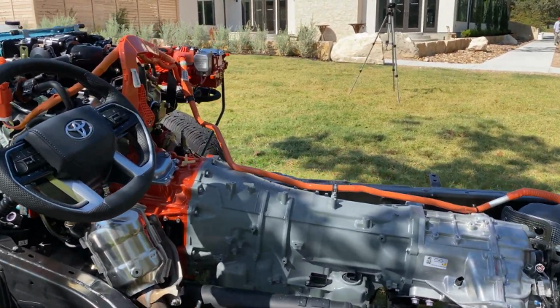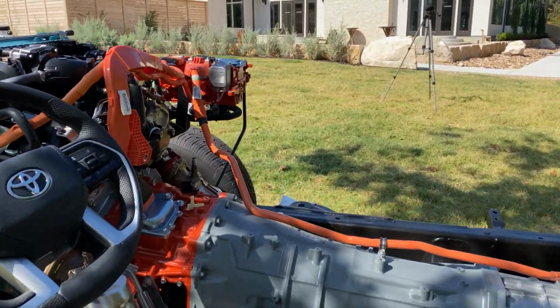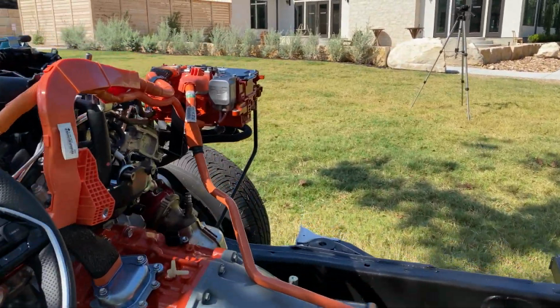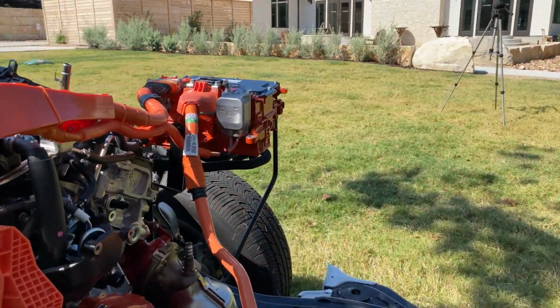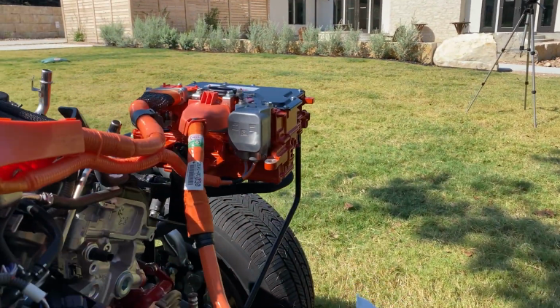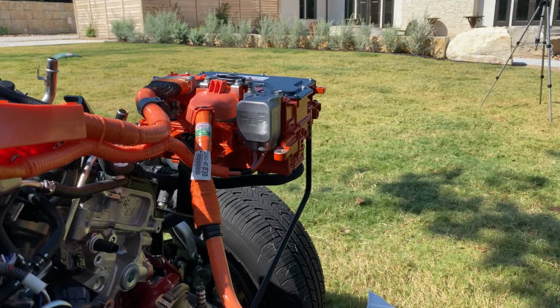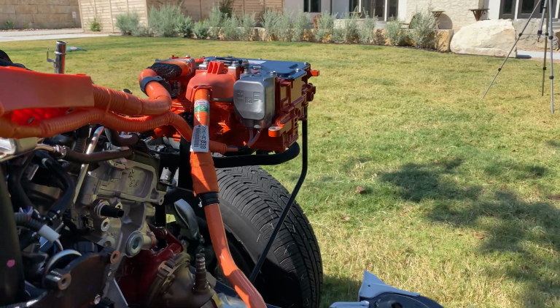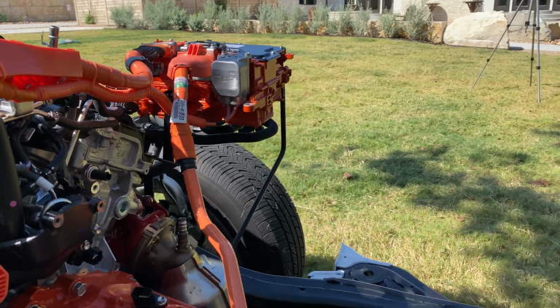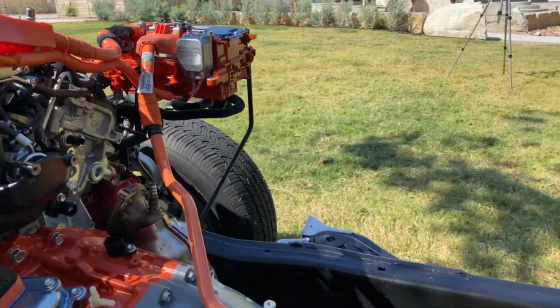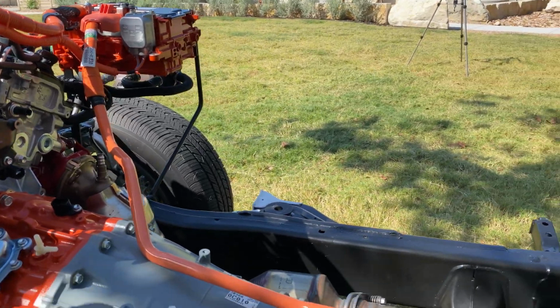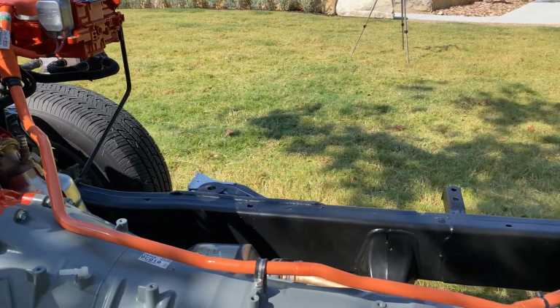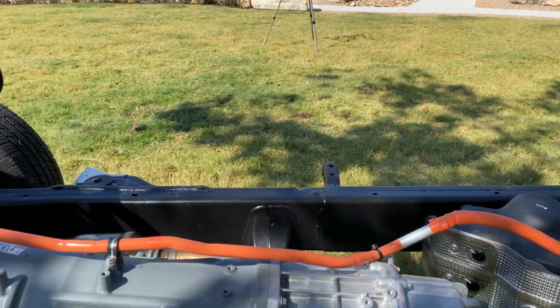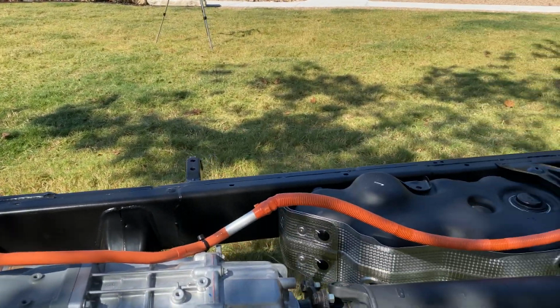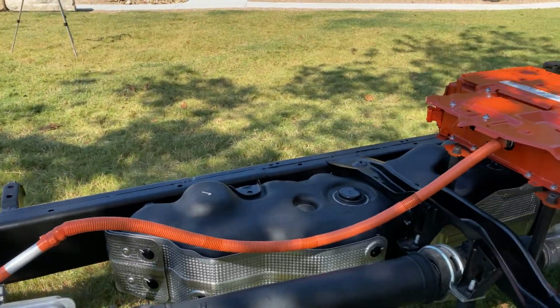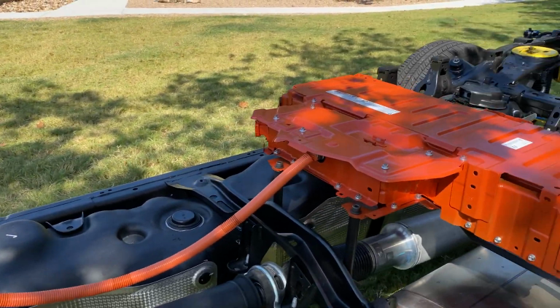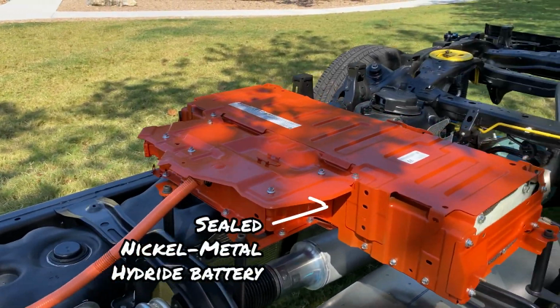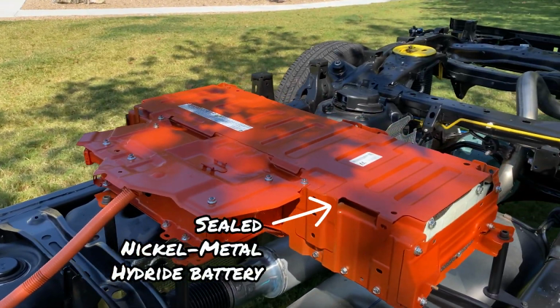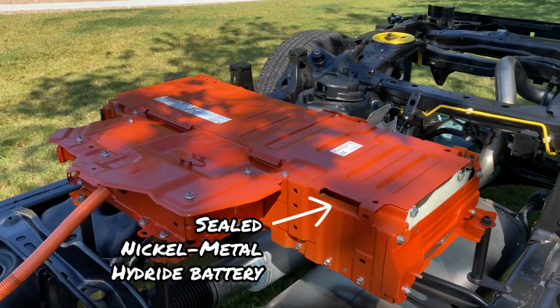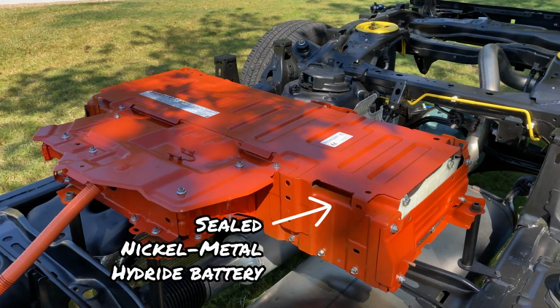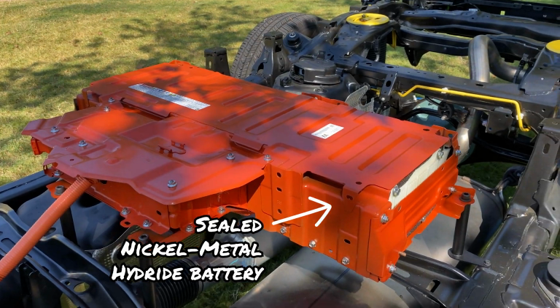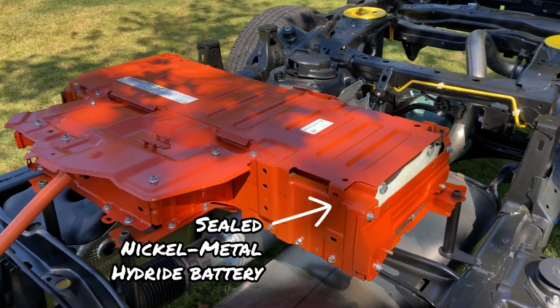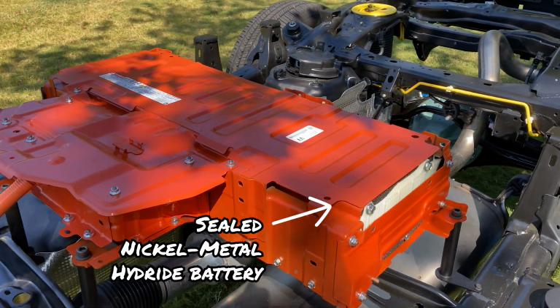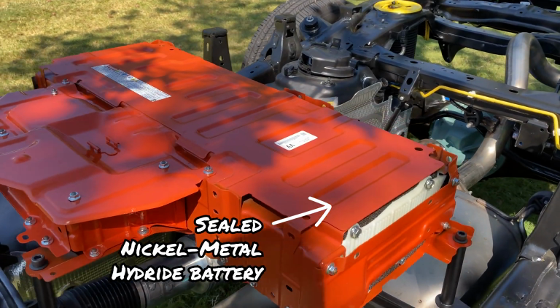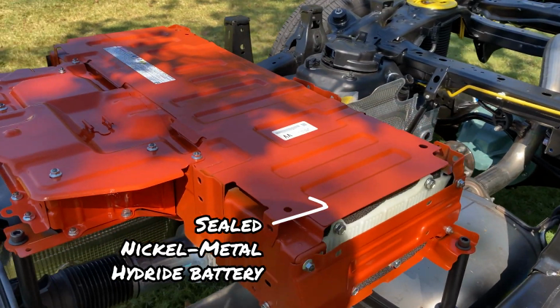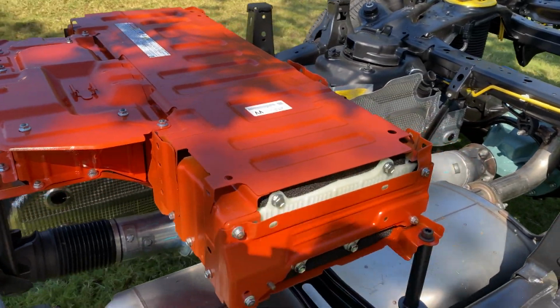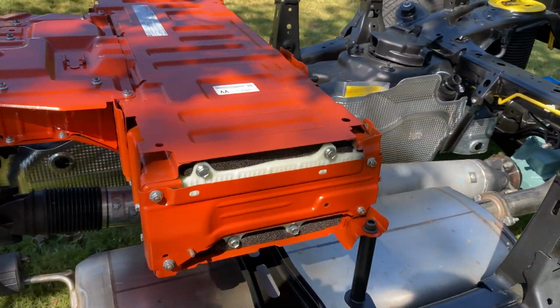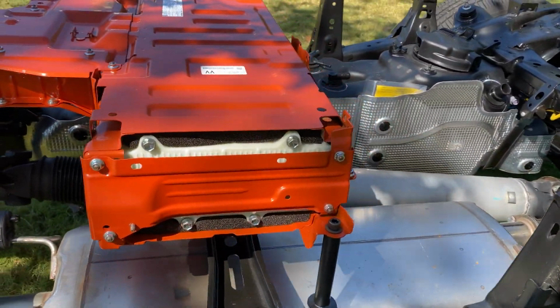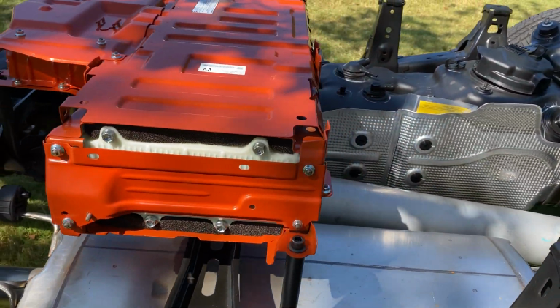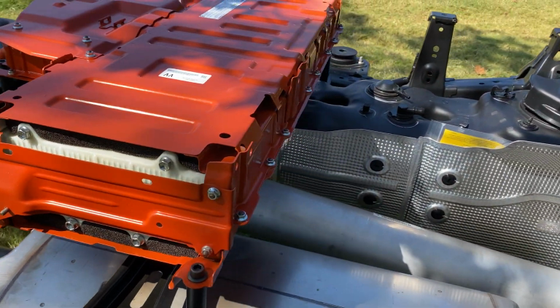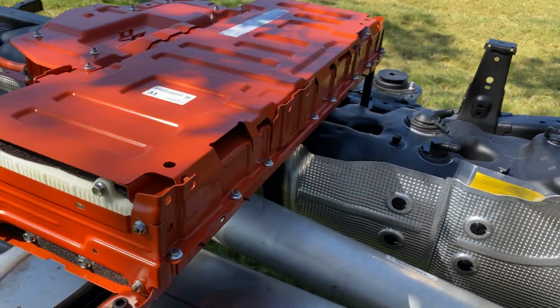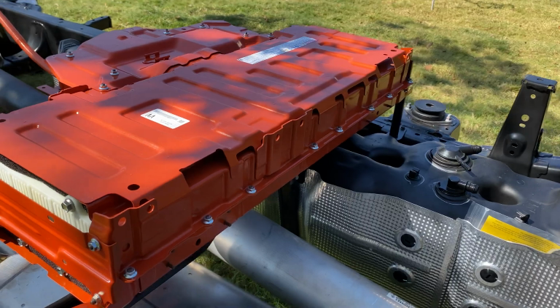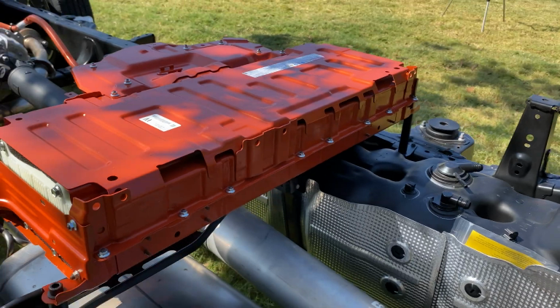And right here, this goes to the sealed nickel metal hydride battery pack. There it is.